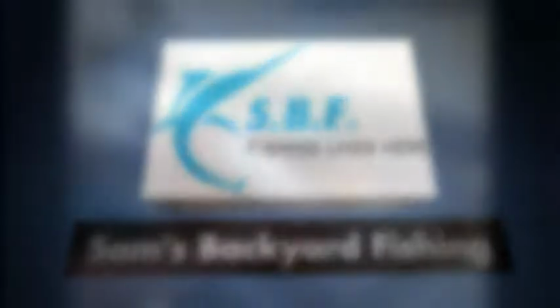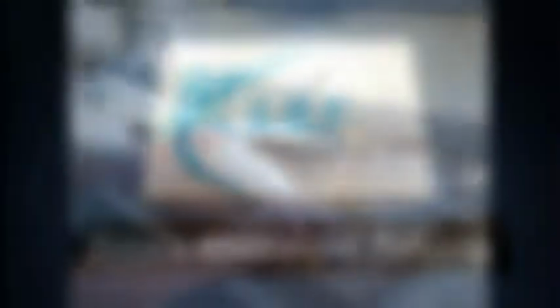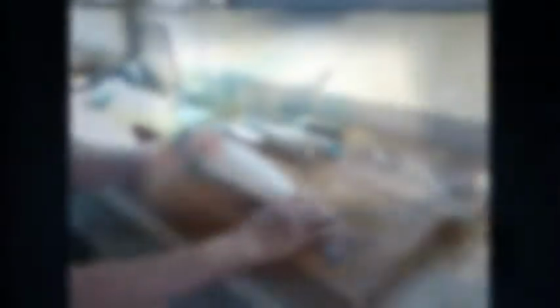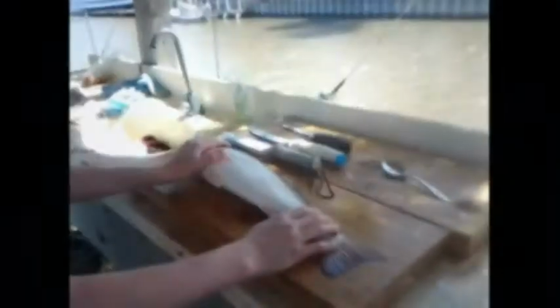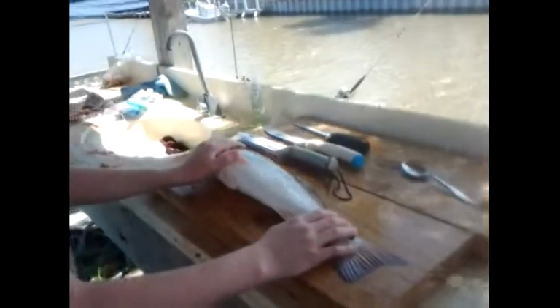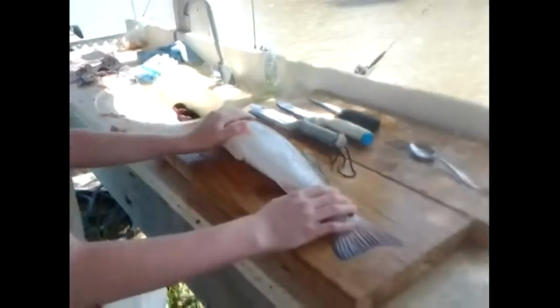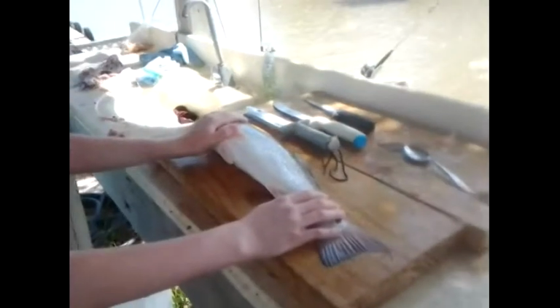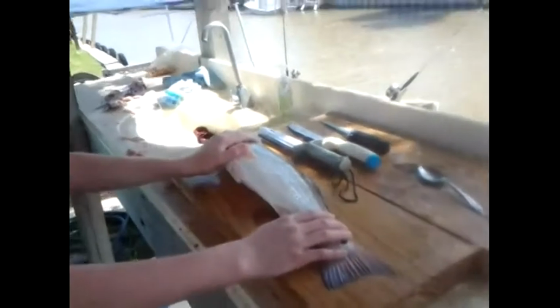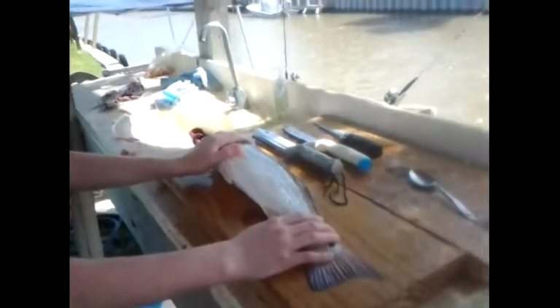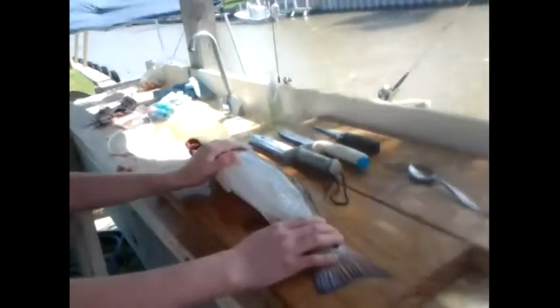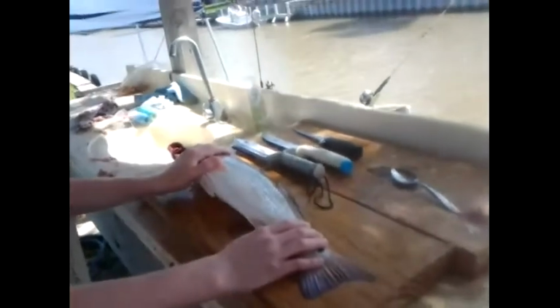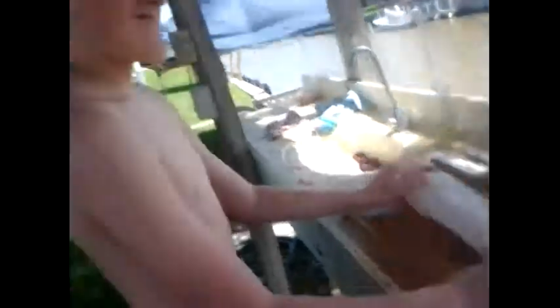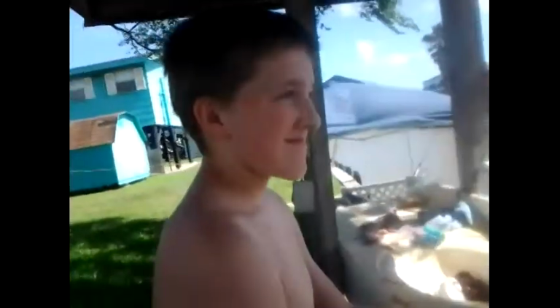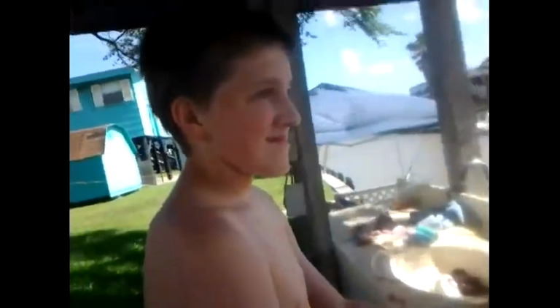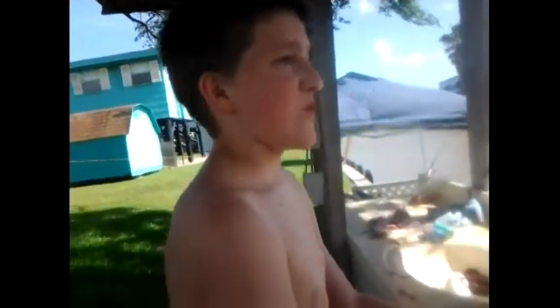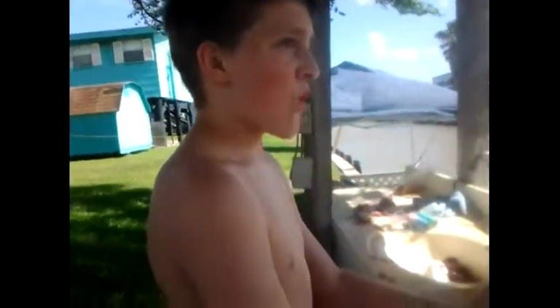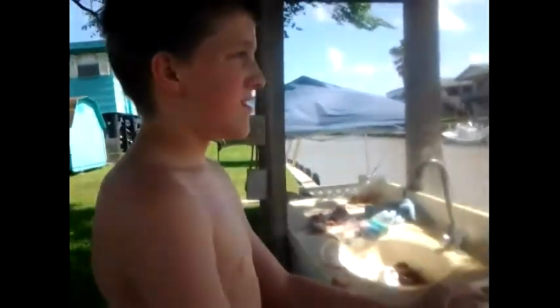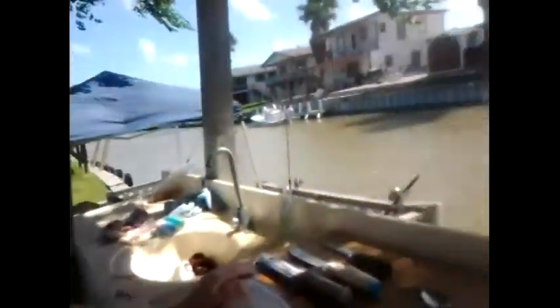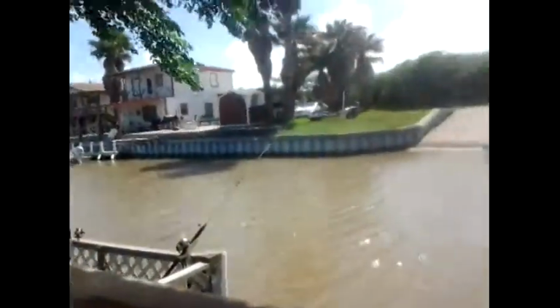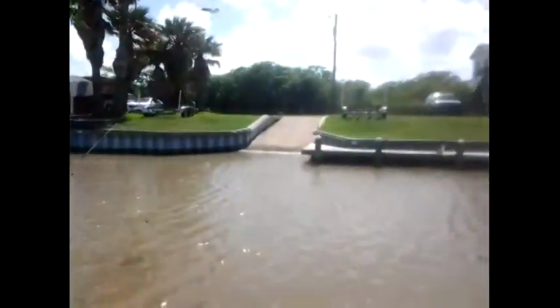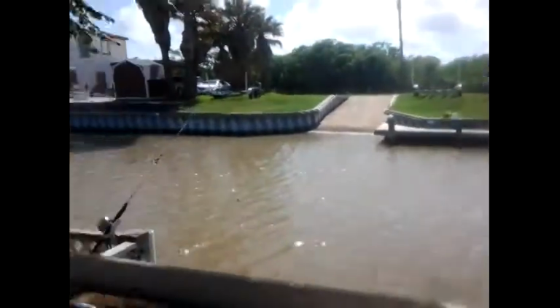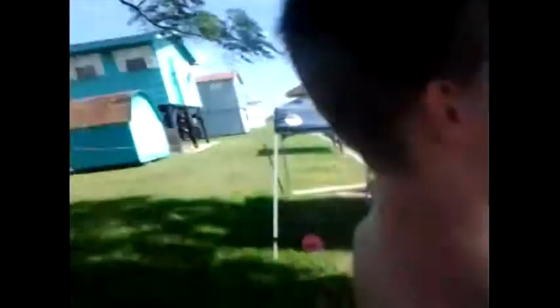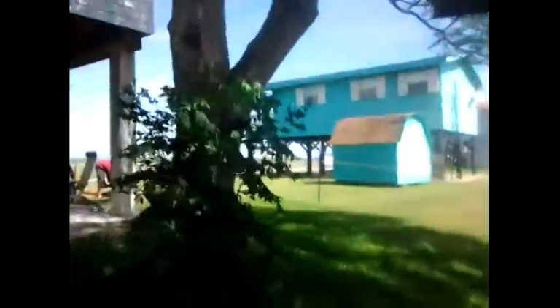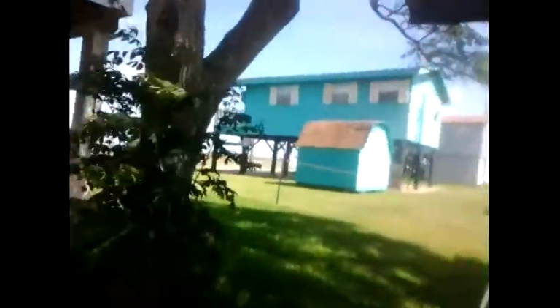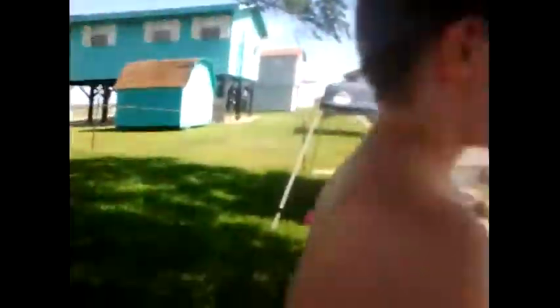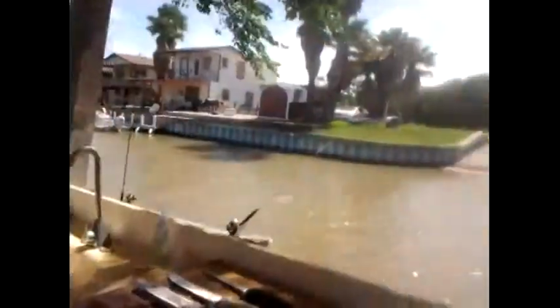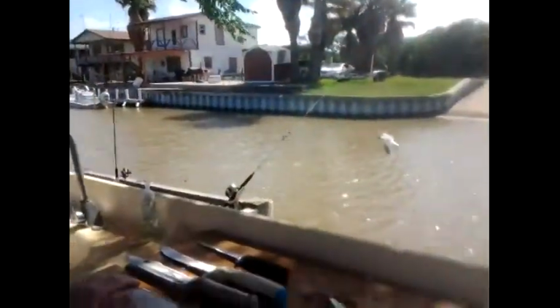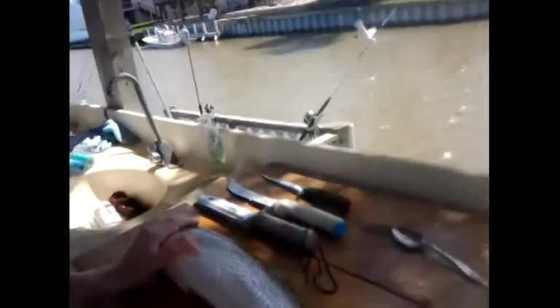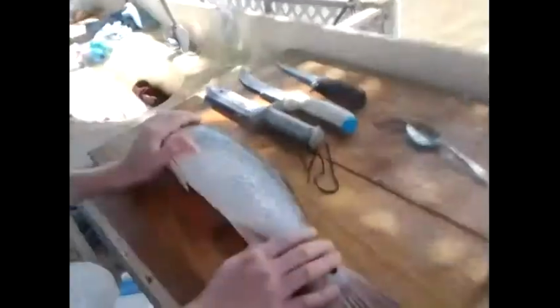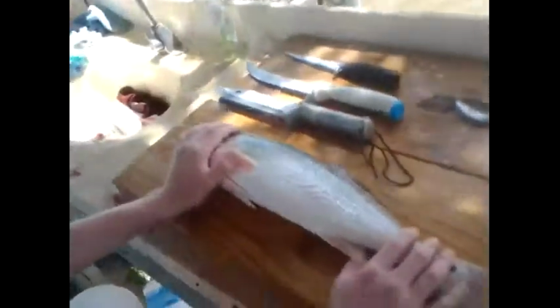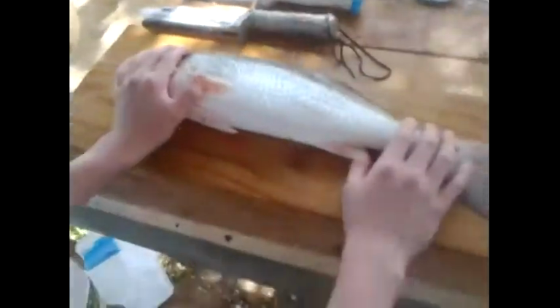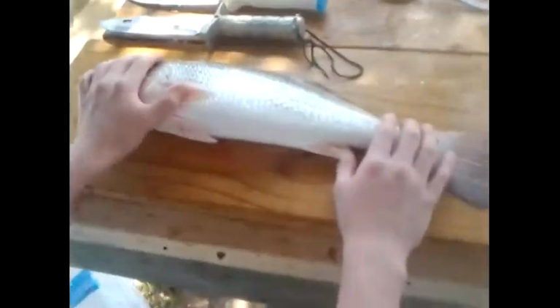Hey guys, it's me Sam from Sam's Backyard Fishing and I'm here today with my brother Jack. We're here in Matagorda, and this is my 20-inch redfish I caught yesterday.